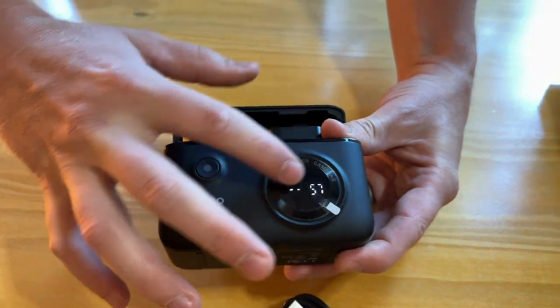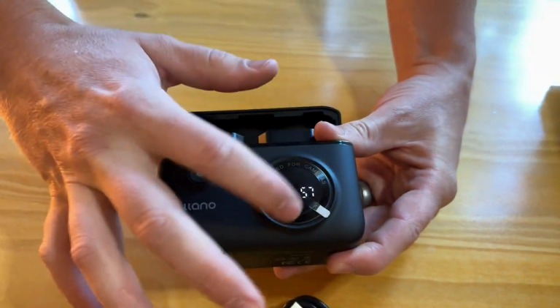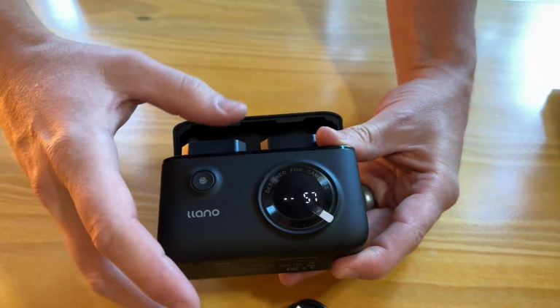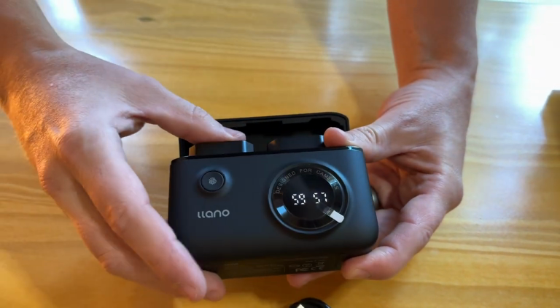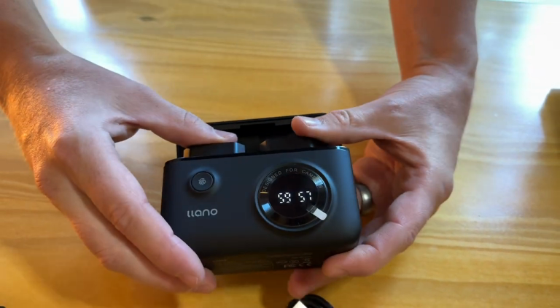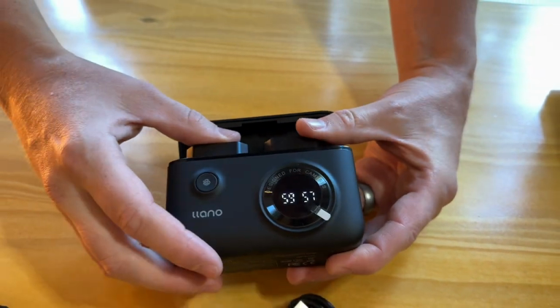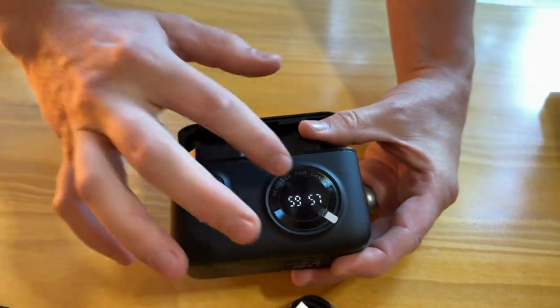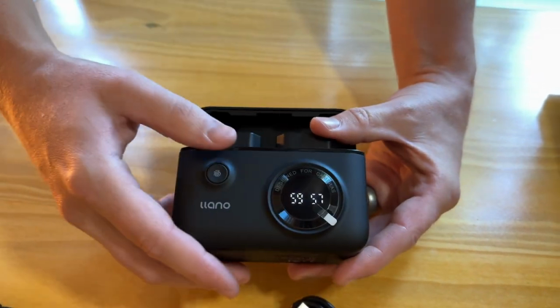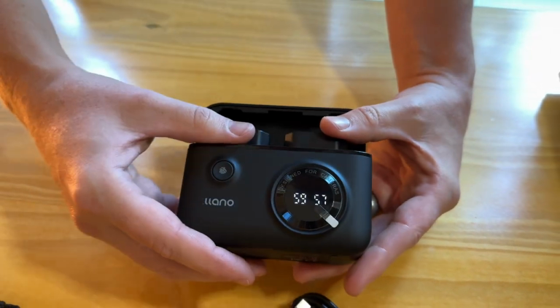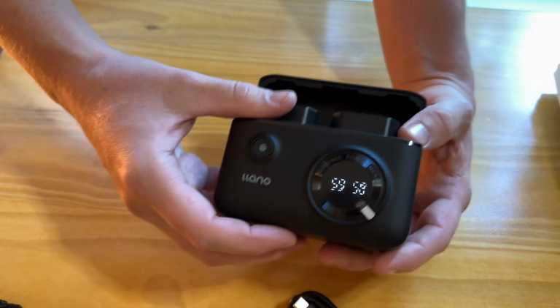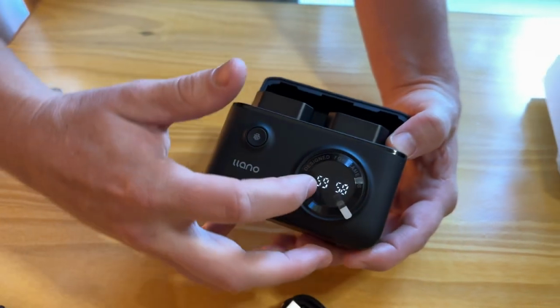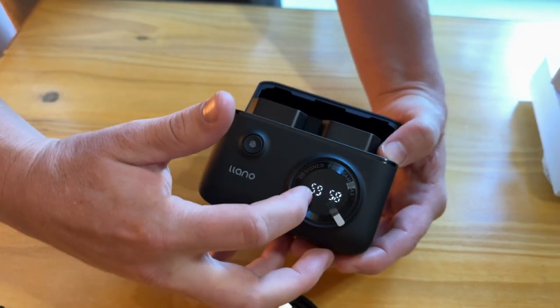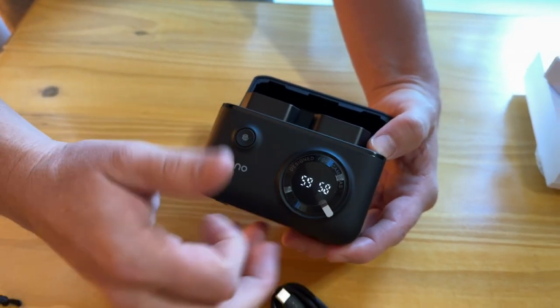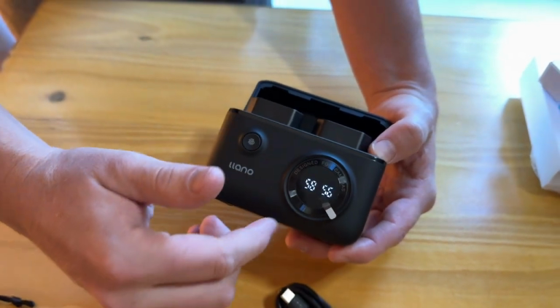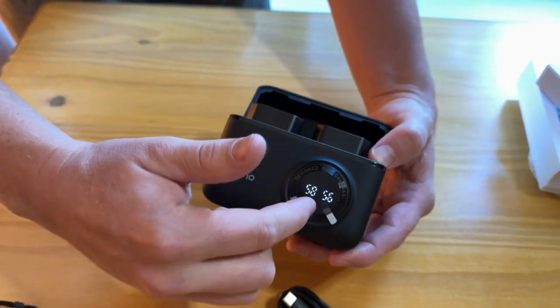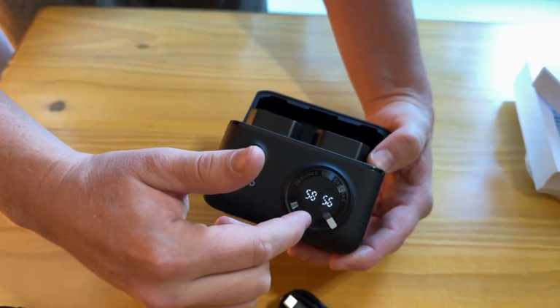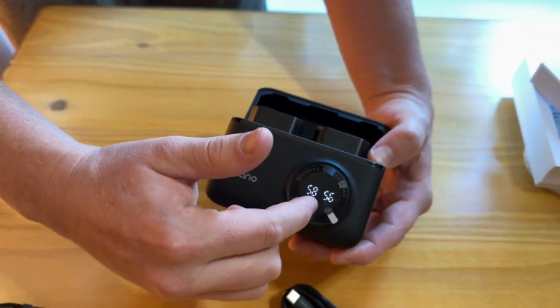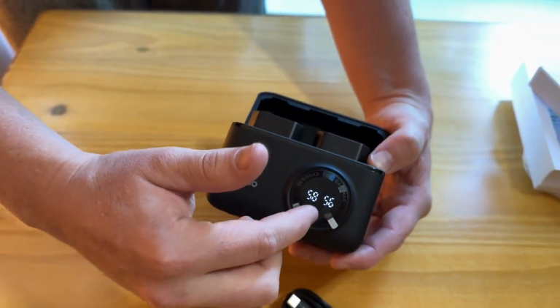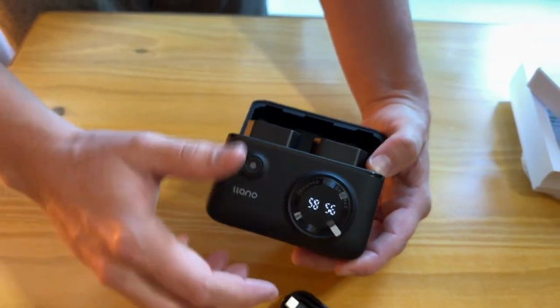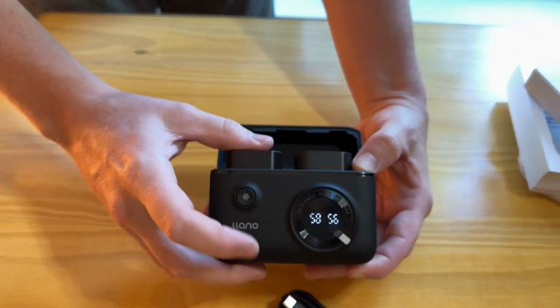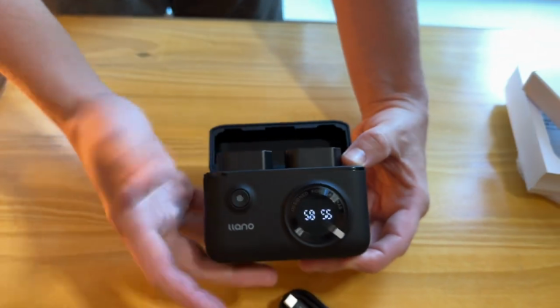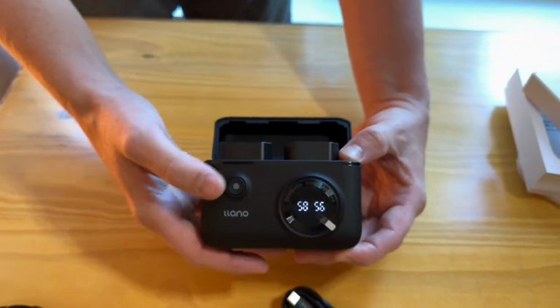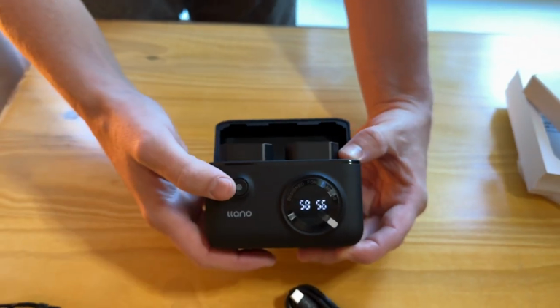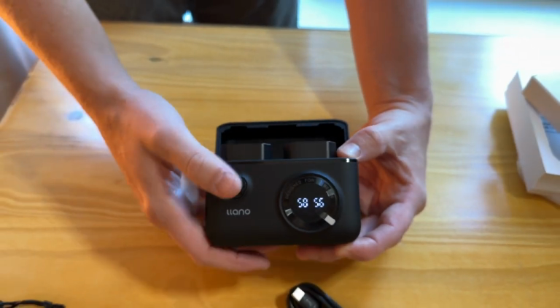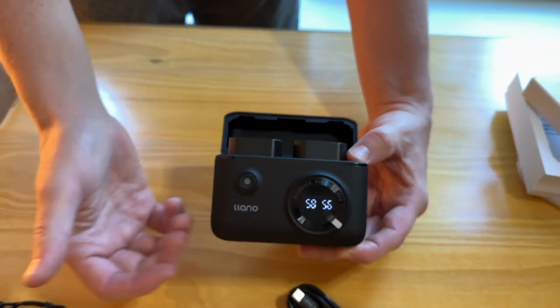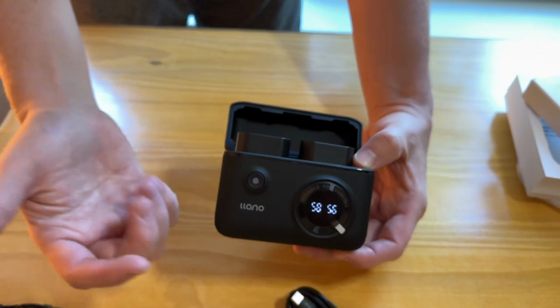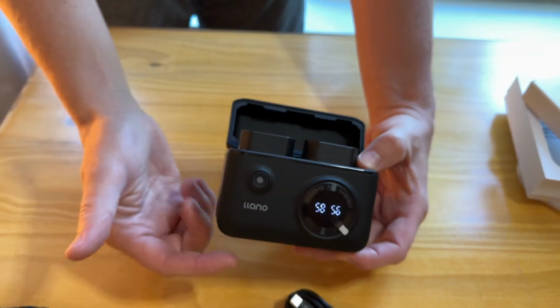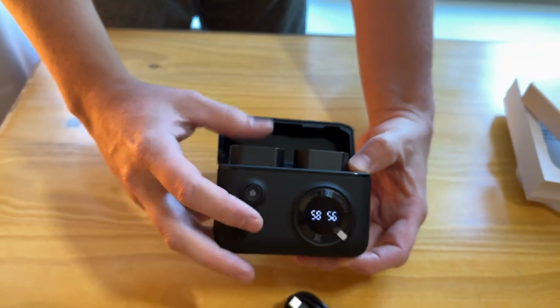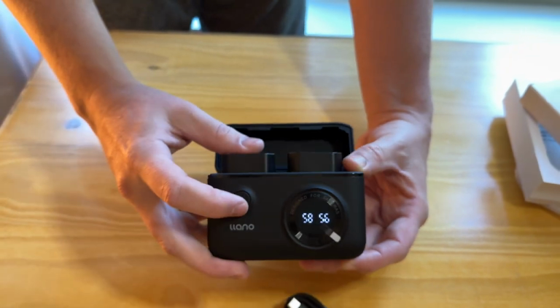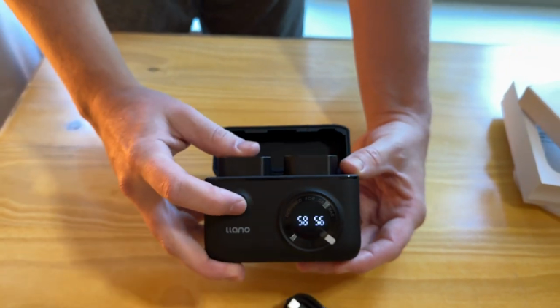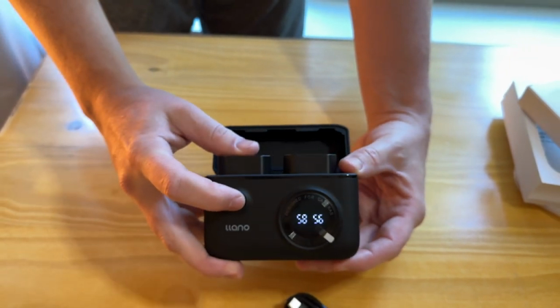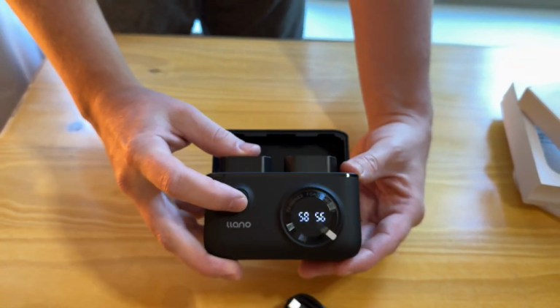It tells you the charge percentage on the front of each battery, so you can see that one is 59% and the other is 56%. That's super helpful, and then you can plug it in if you want to recharge them.